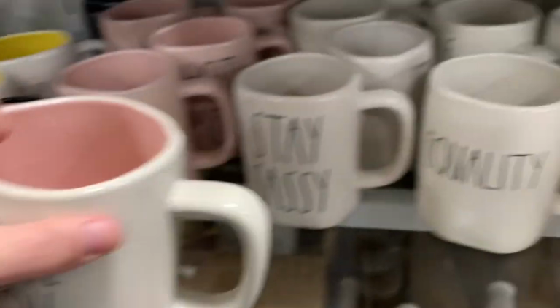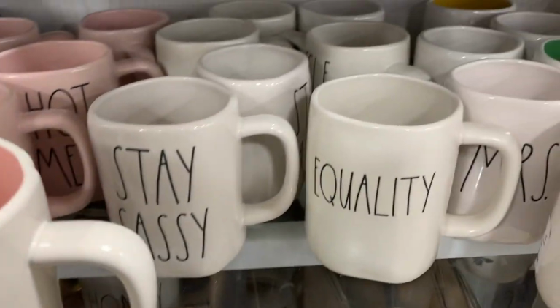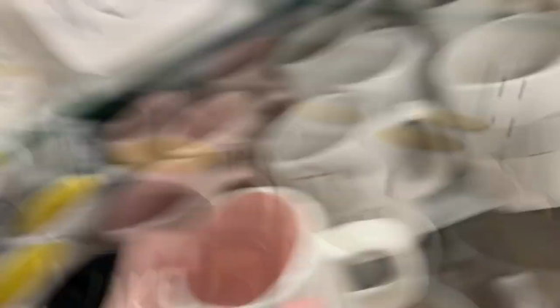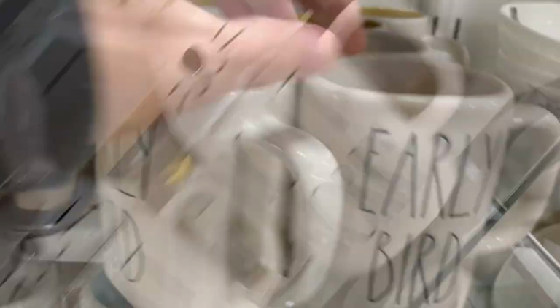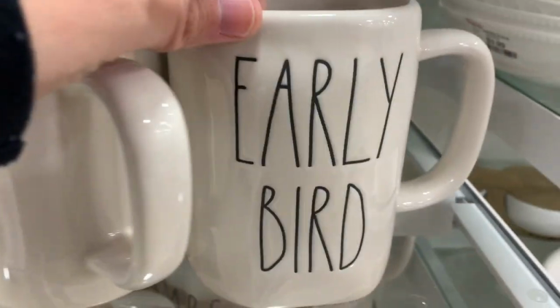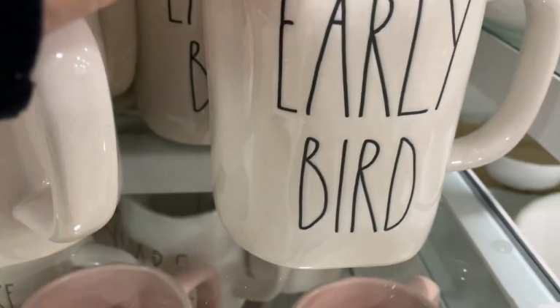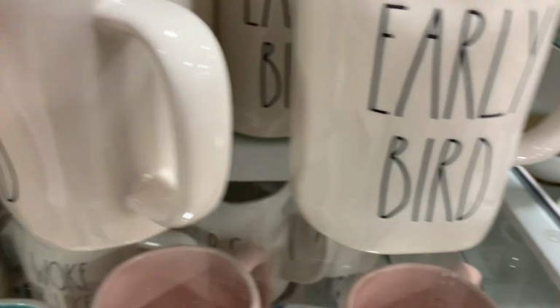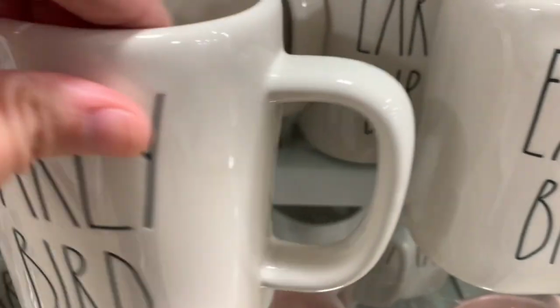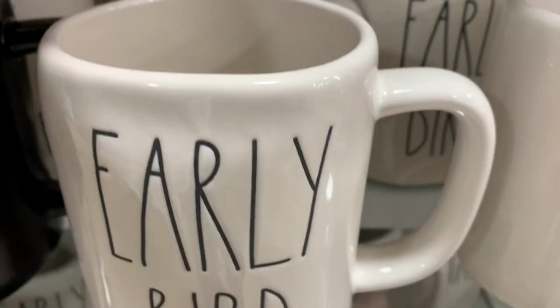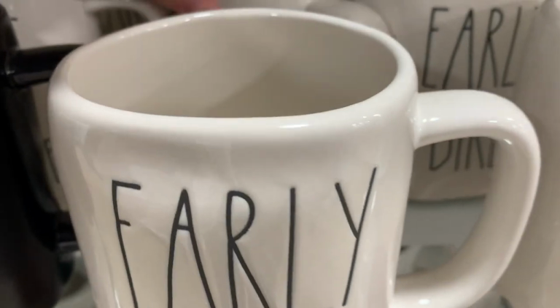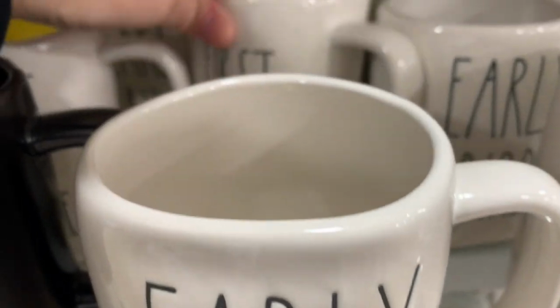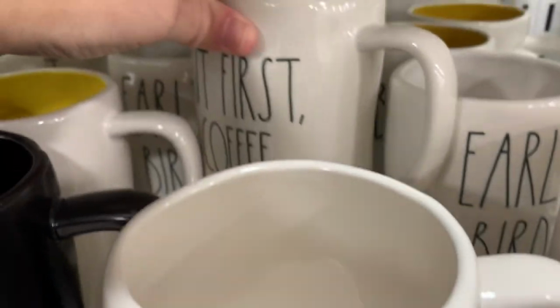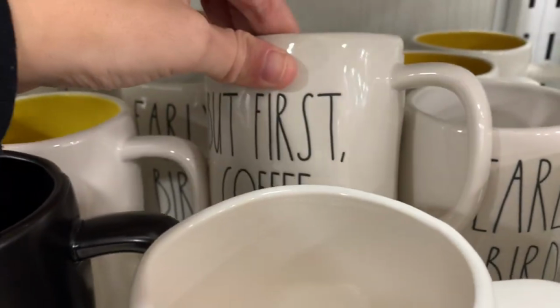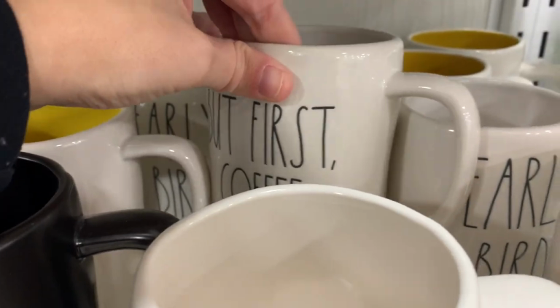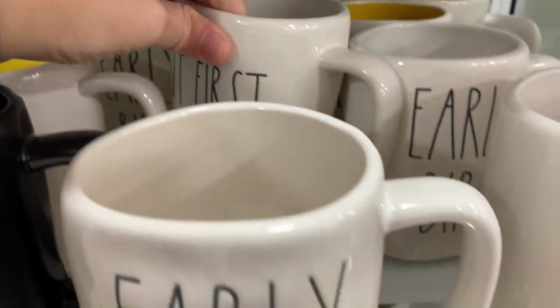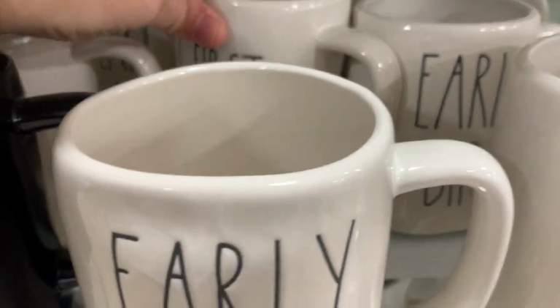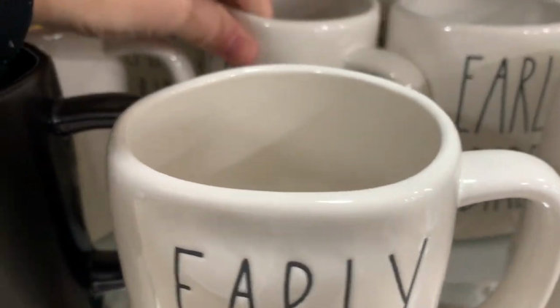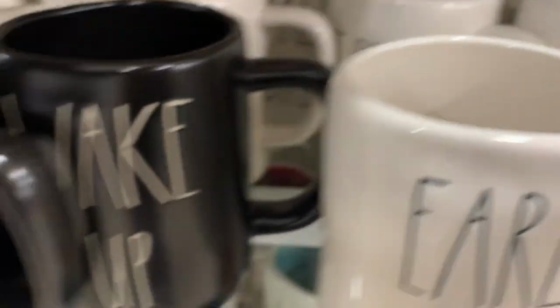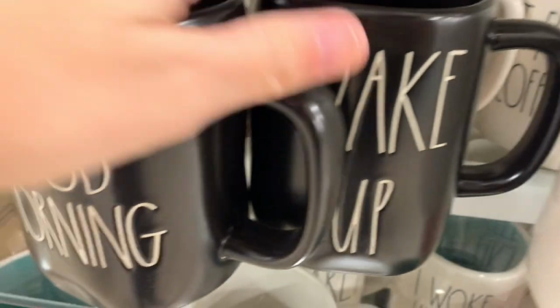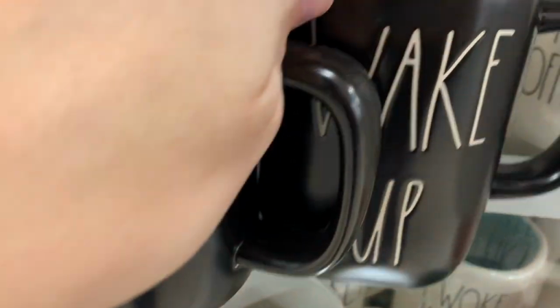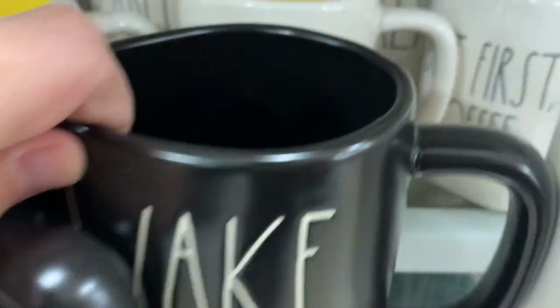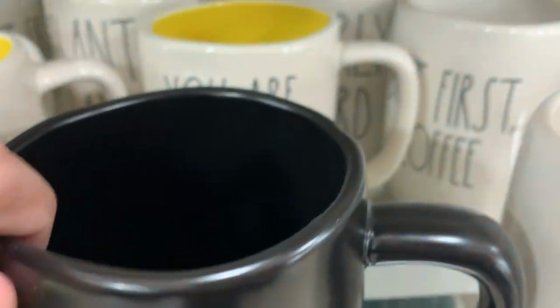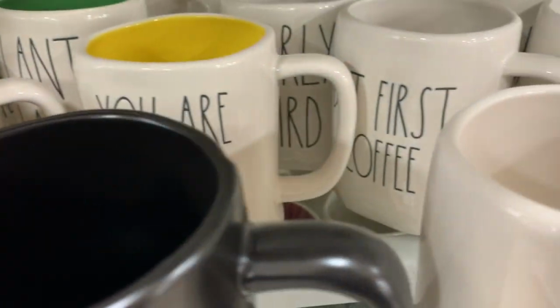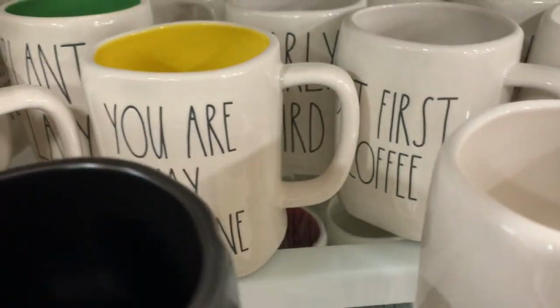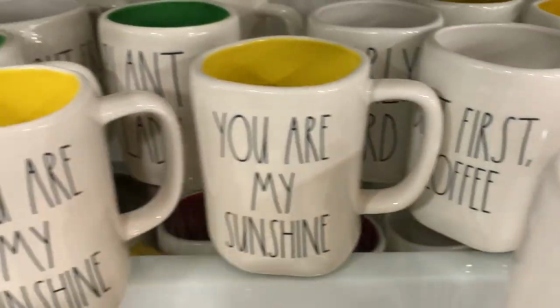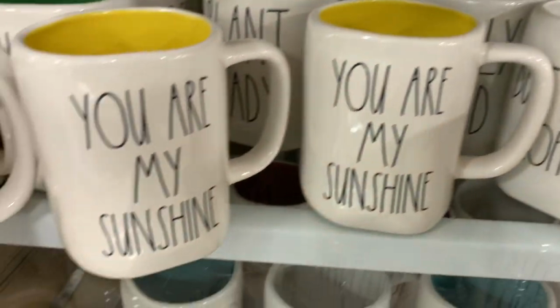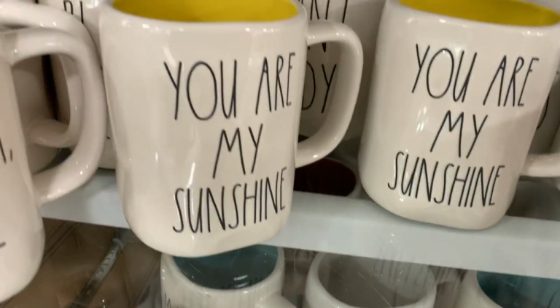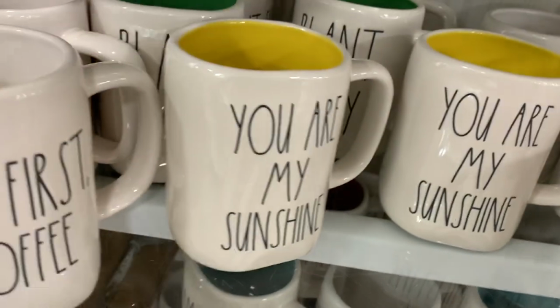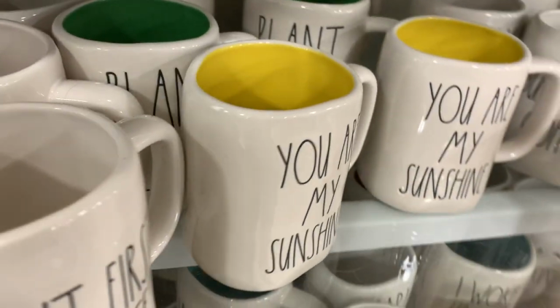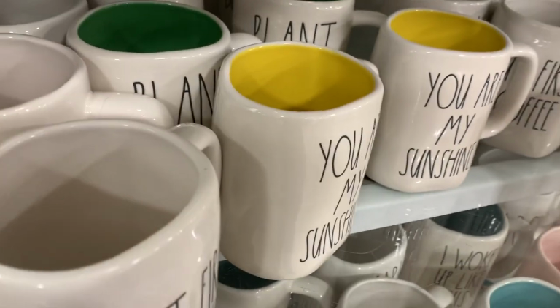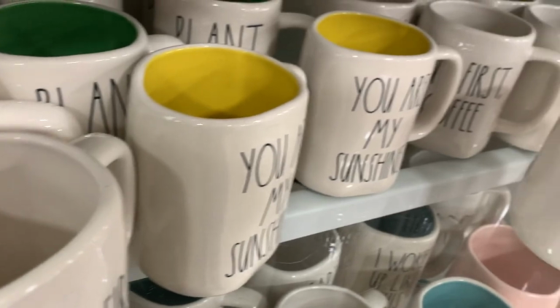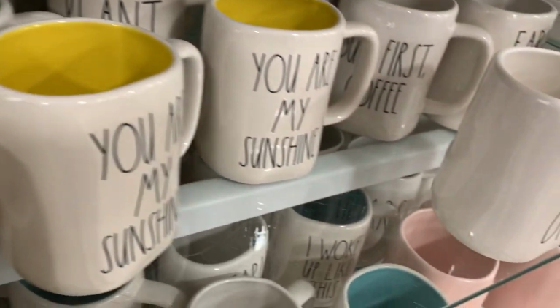There's another 'Love You More,' they had a 'Sassy,' and these are just some traditional coffee mugs.